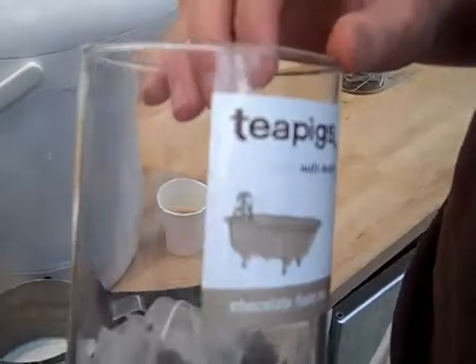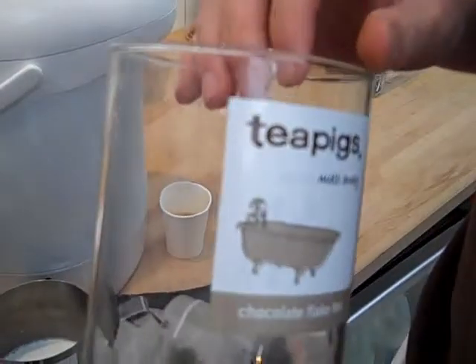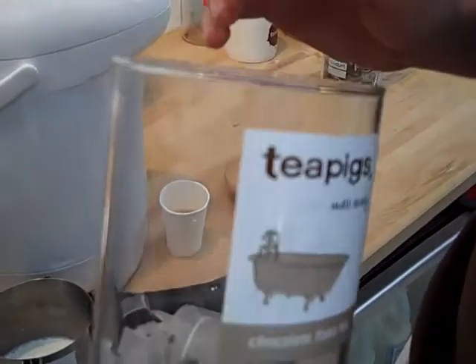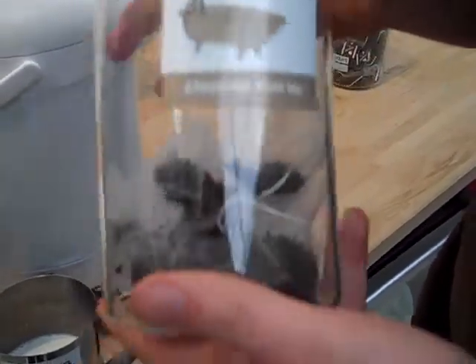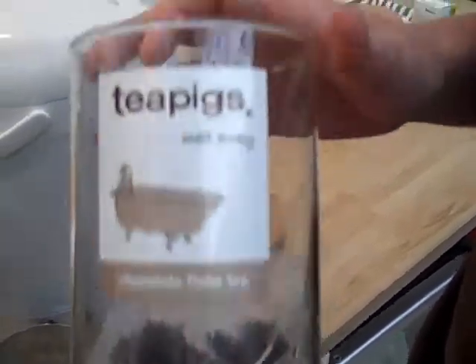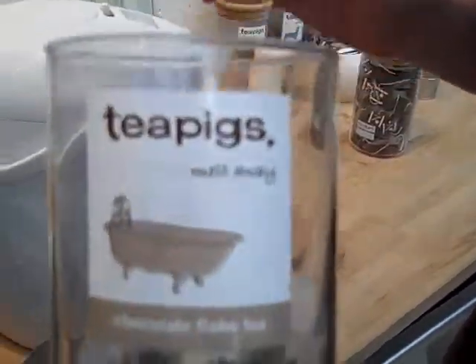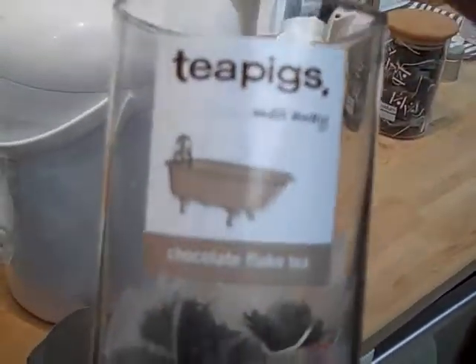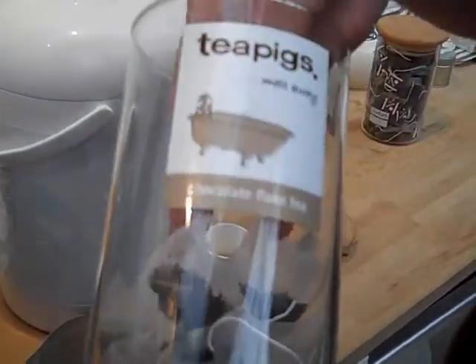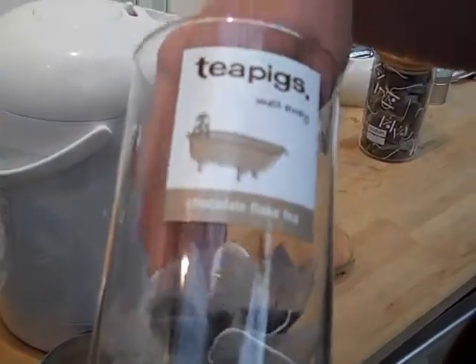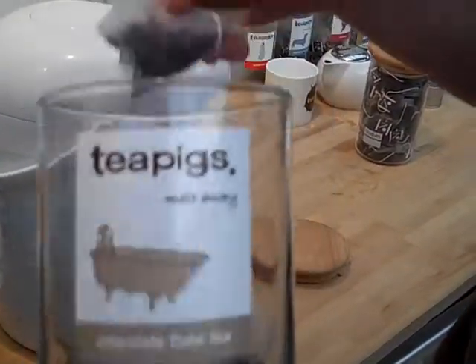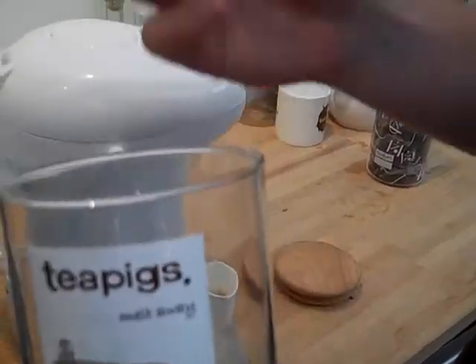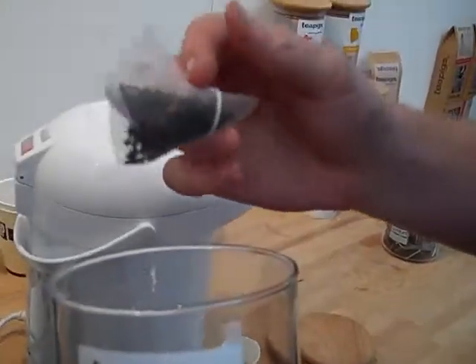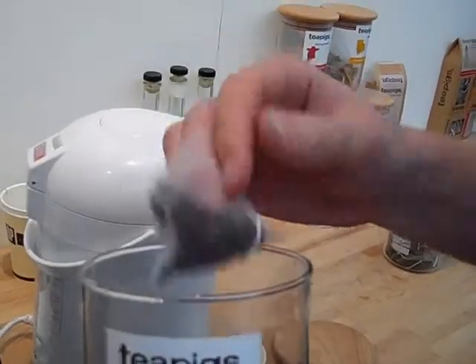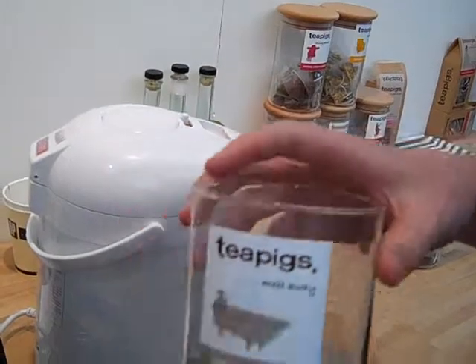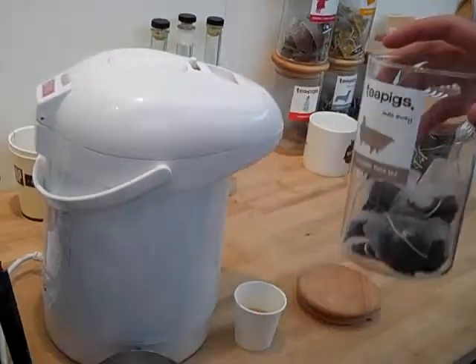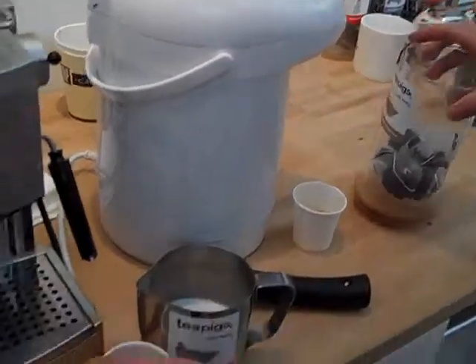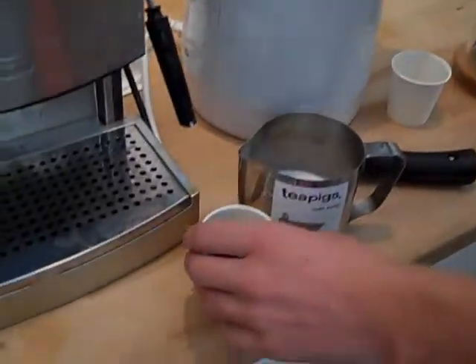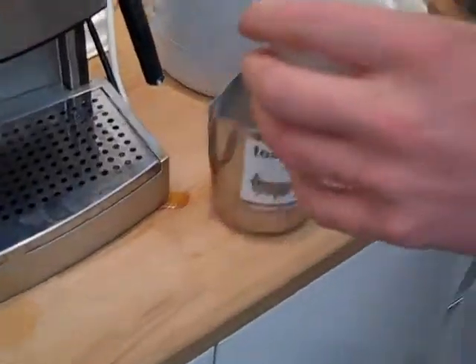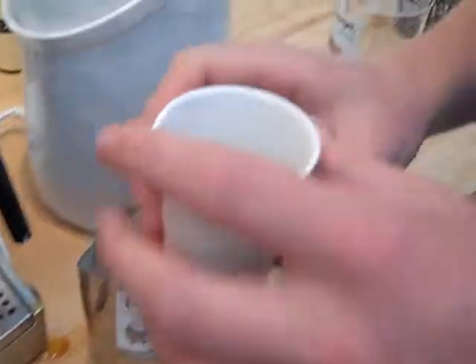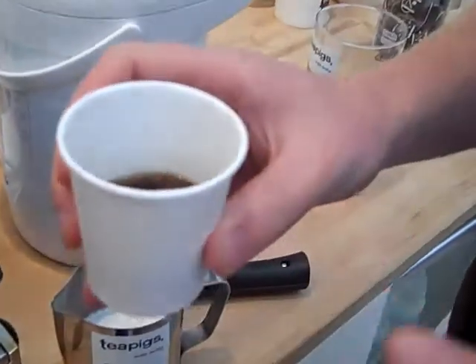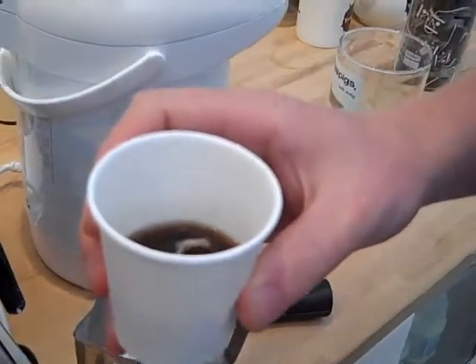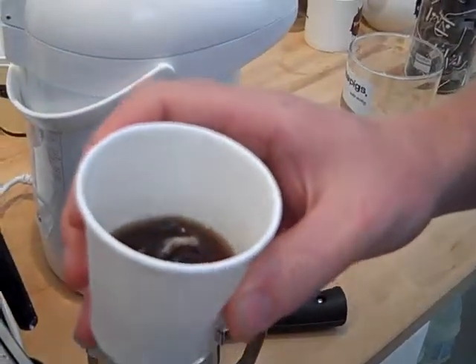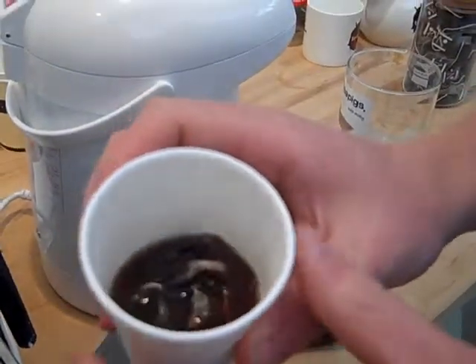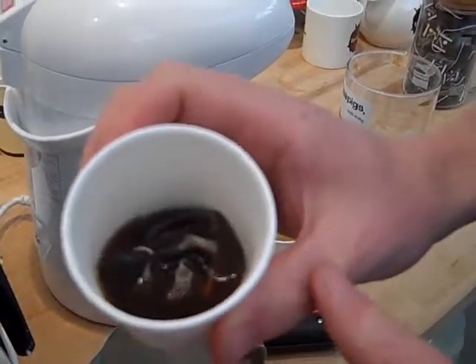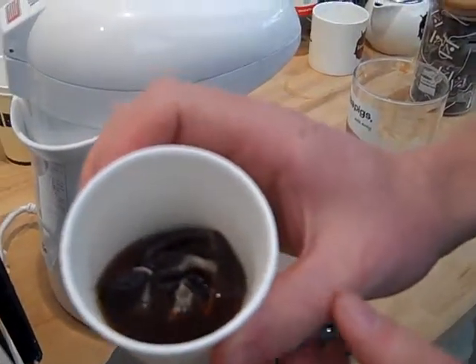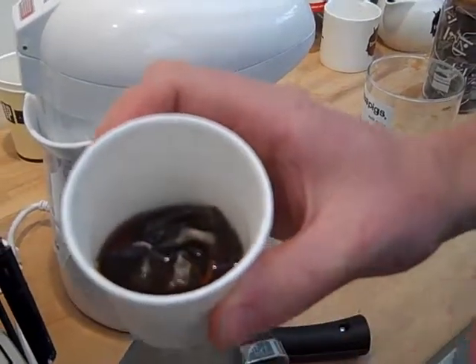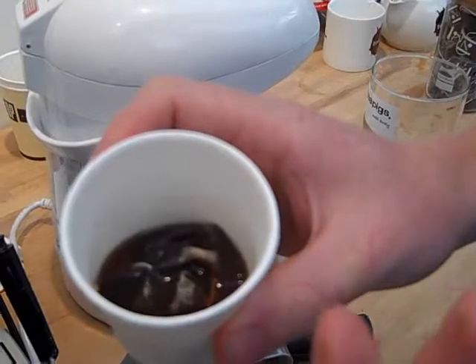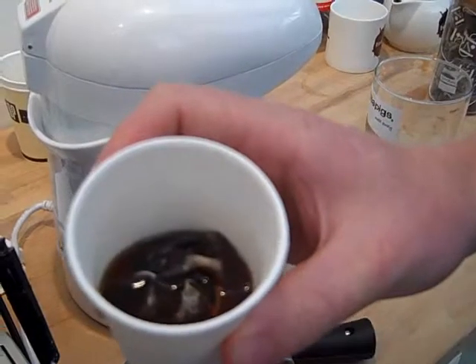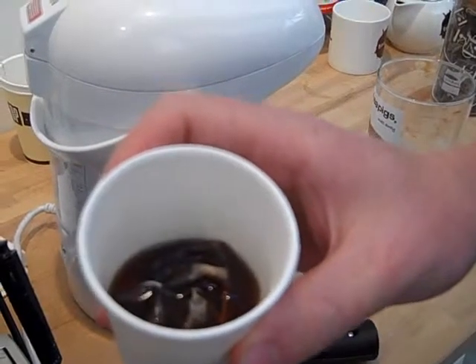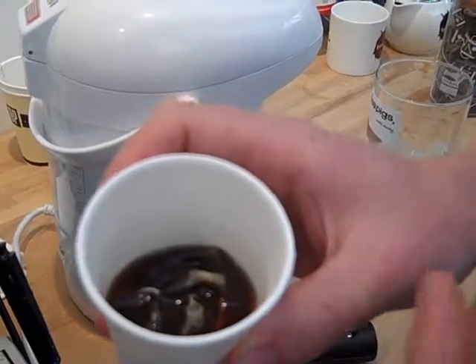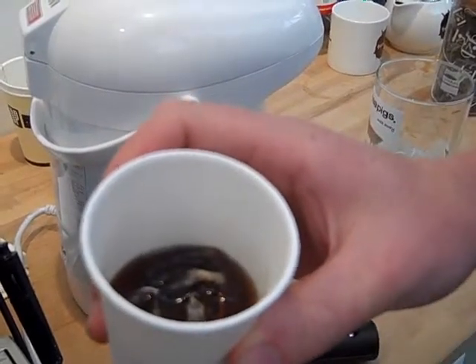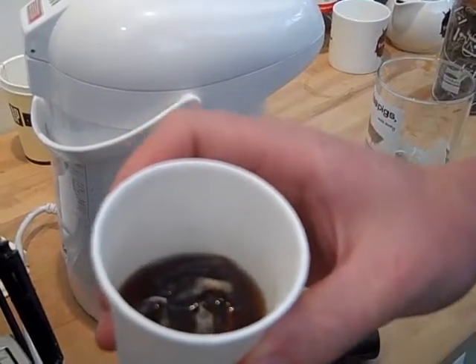Okay, so what you do is you take one of our chocolate flaked tea bags, you add it to sort of an espresso cup or something quite small and let it infuse with hot water for two to three minutes.